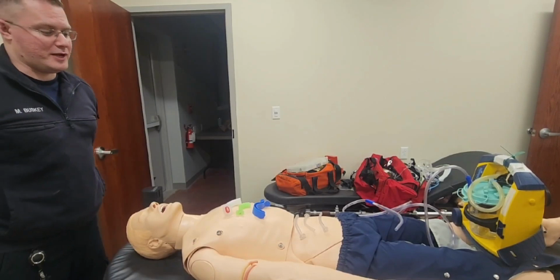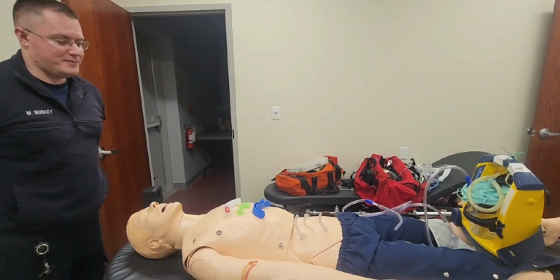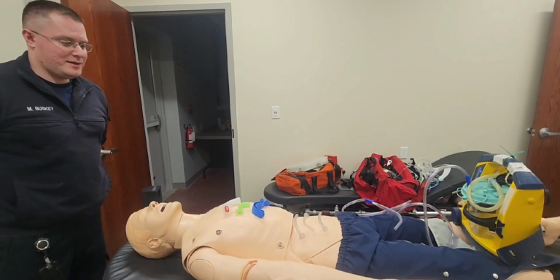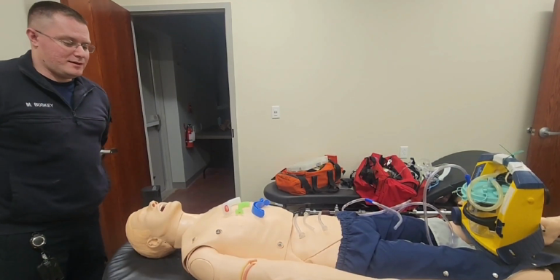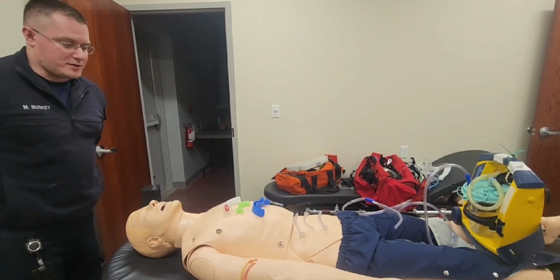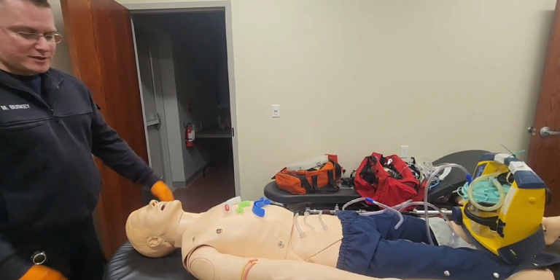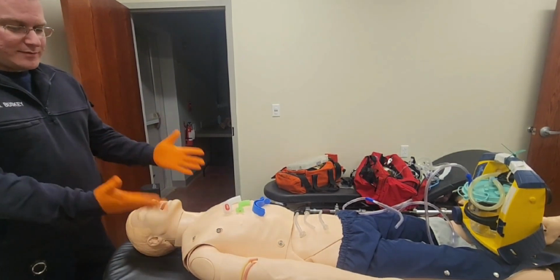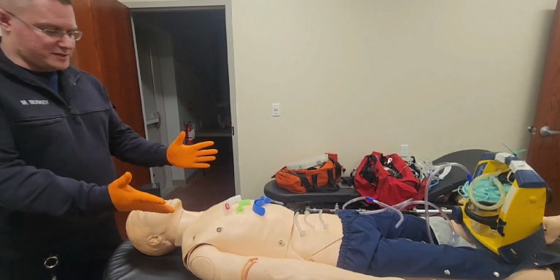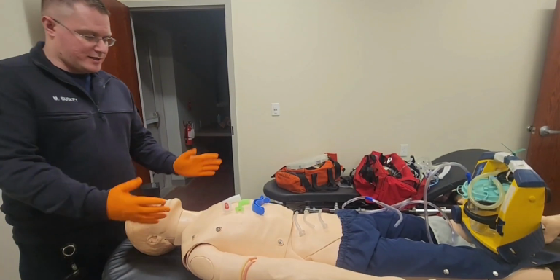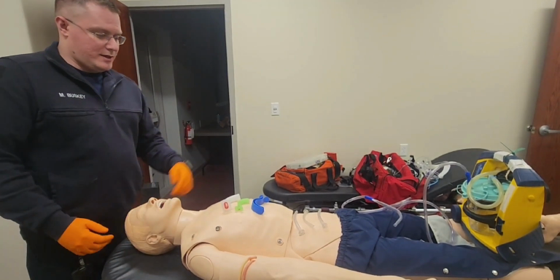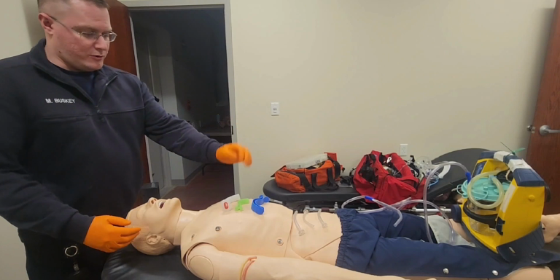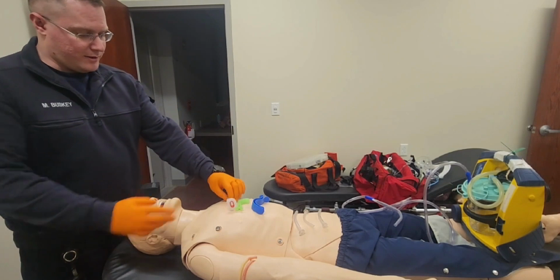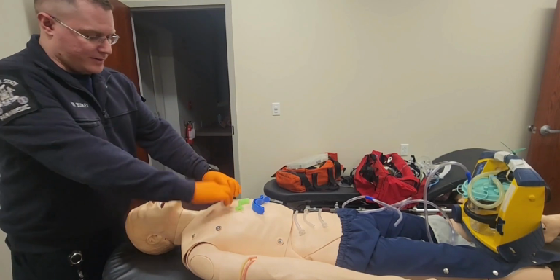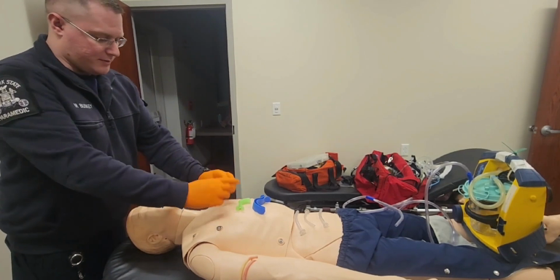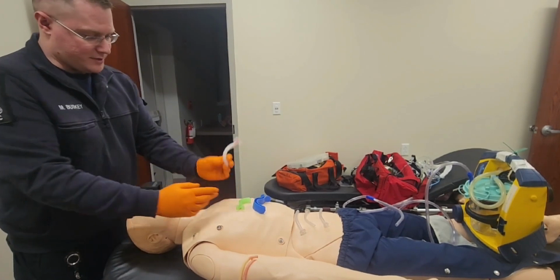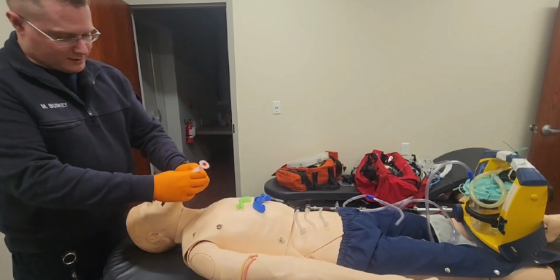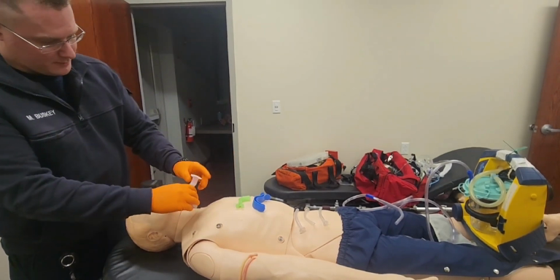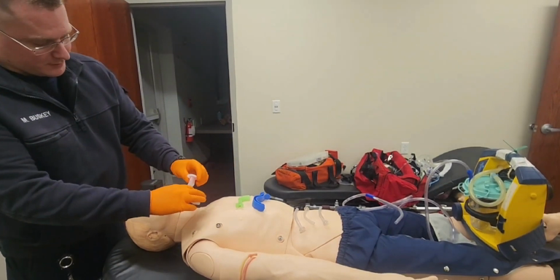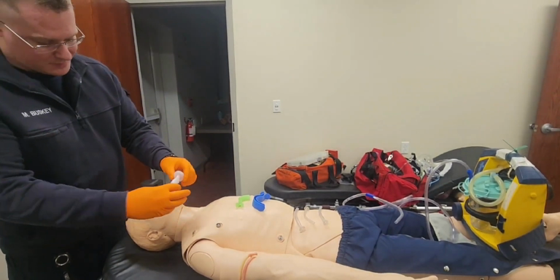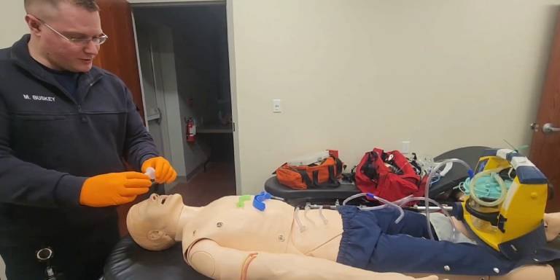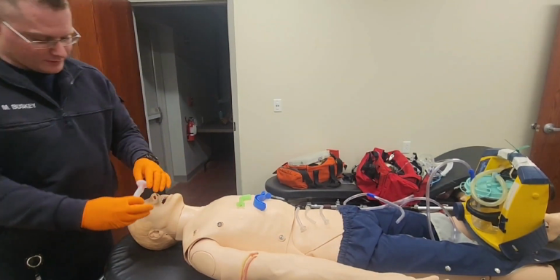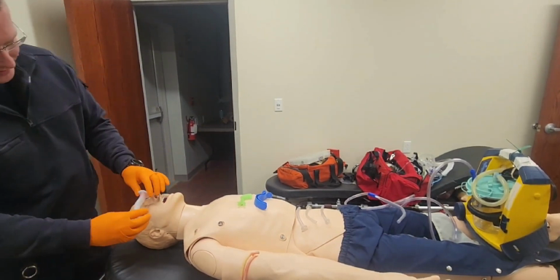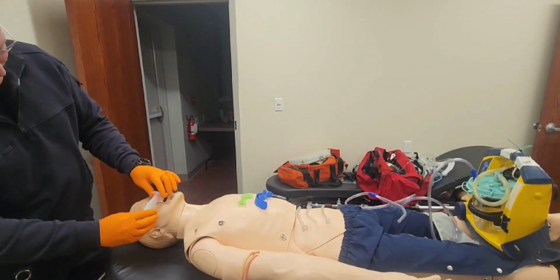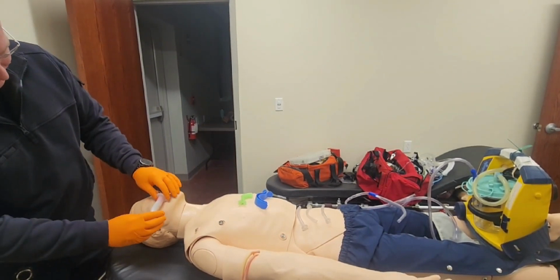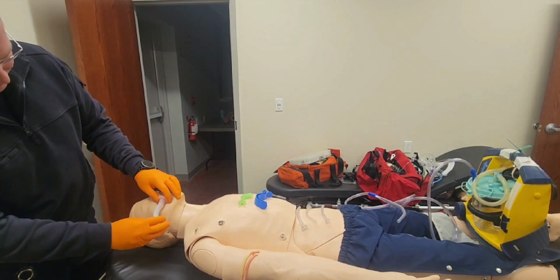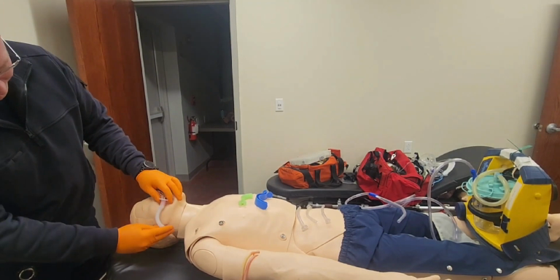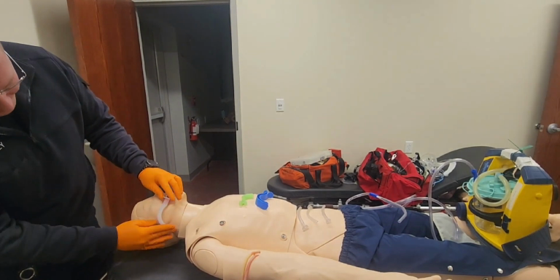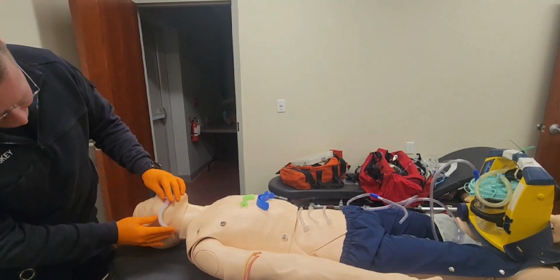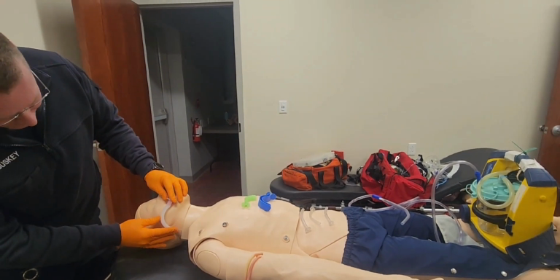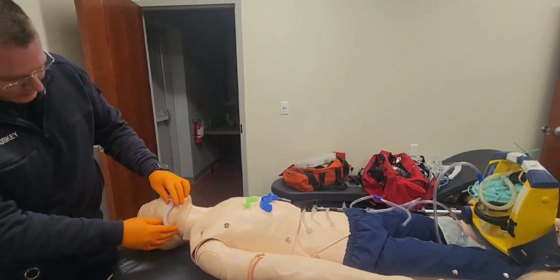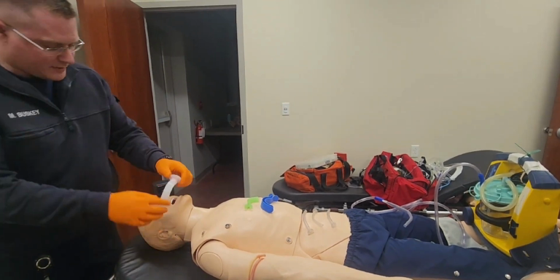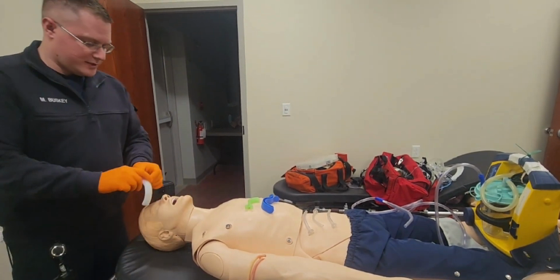I do not. I have my BSI on. I'm going to go to my OPA, so I'm going to select the one that looks relatively the right size. I'm going to measure it from the corner of the mouth to the angle of the mandible. That is the right size.